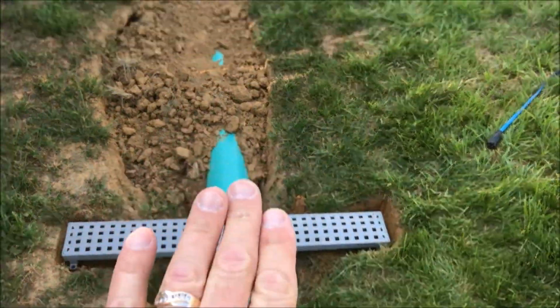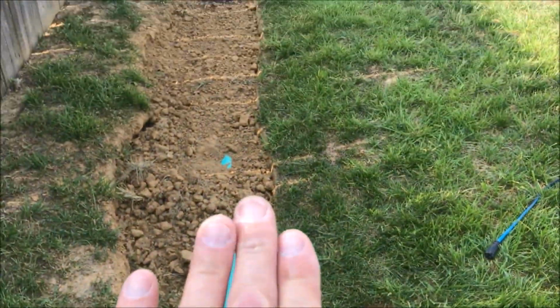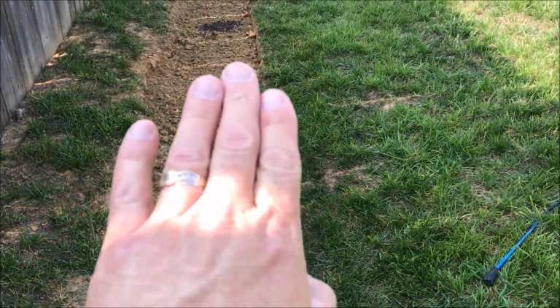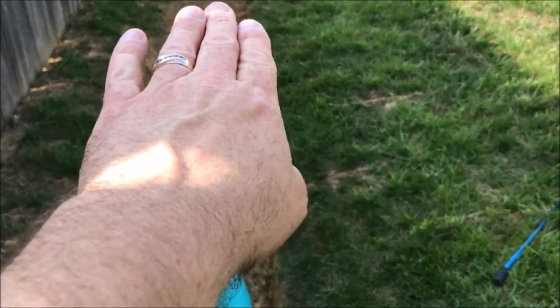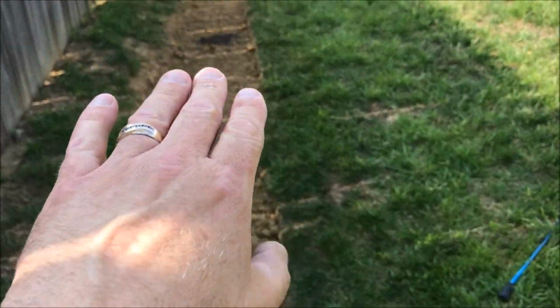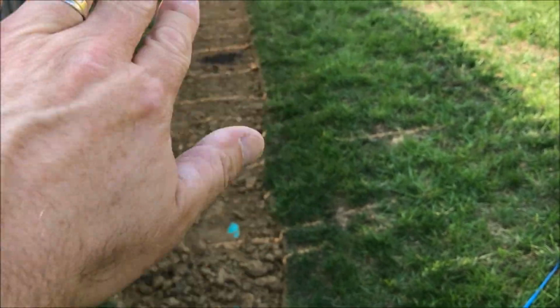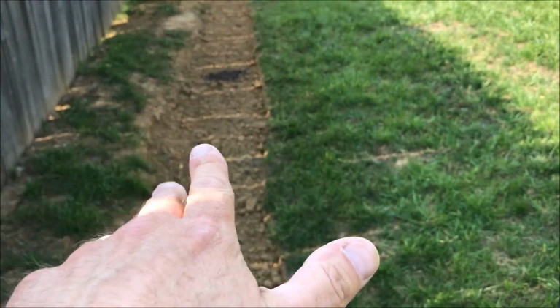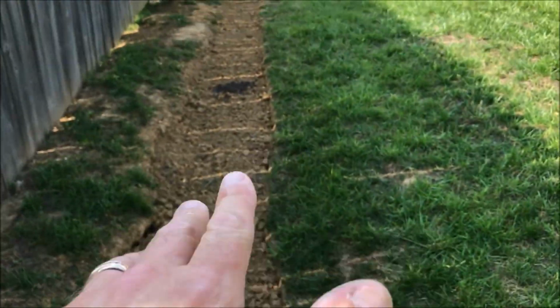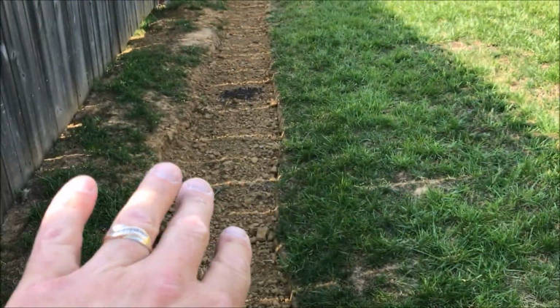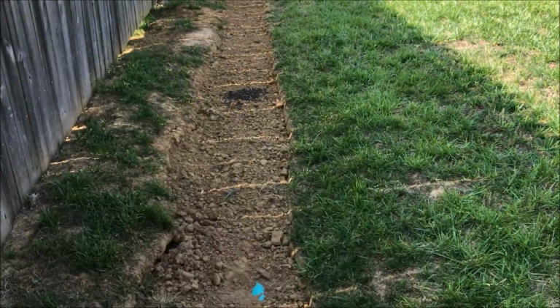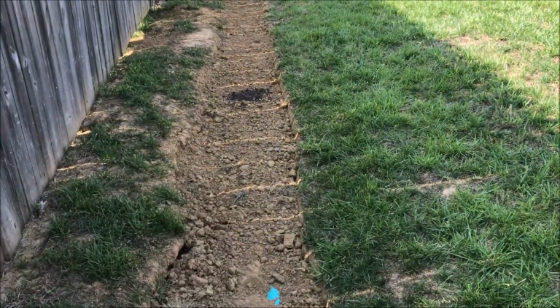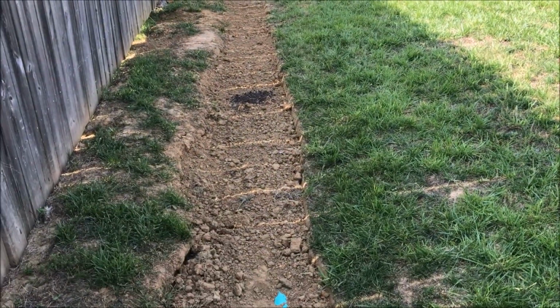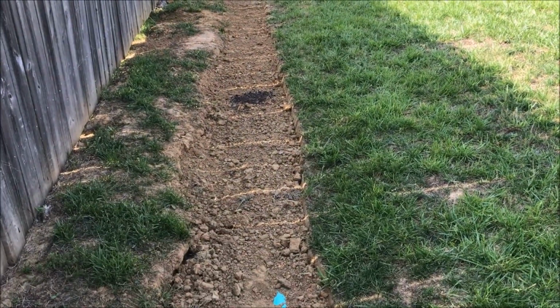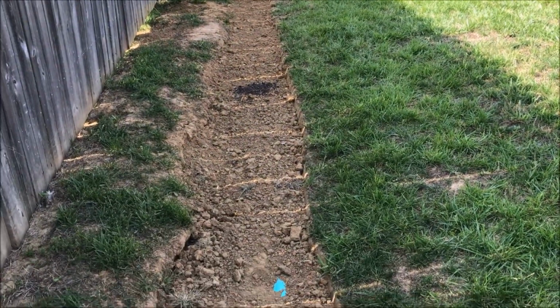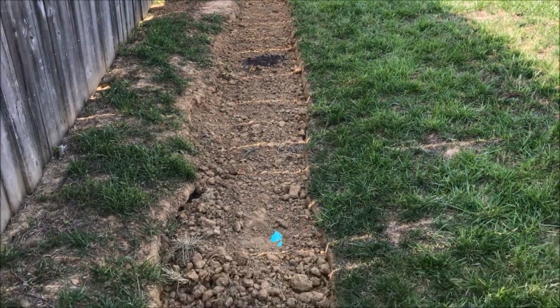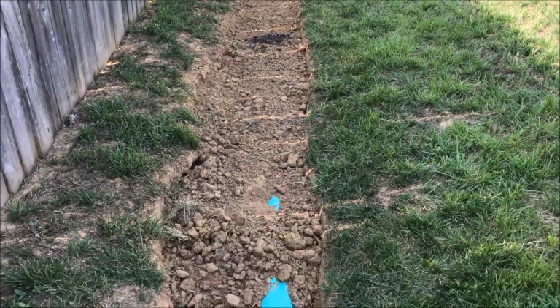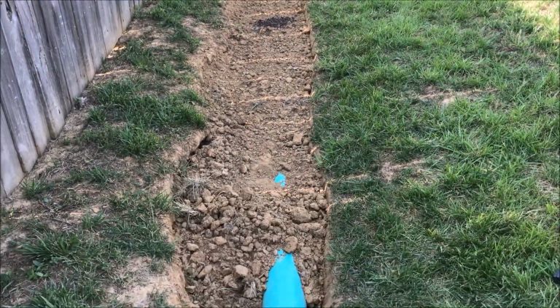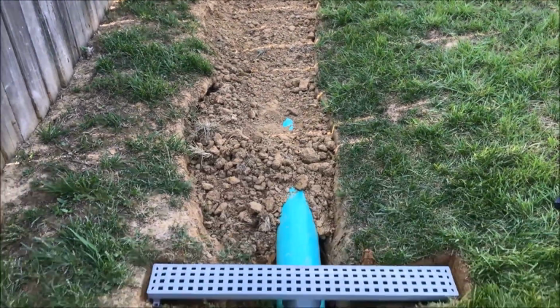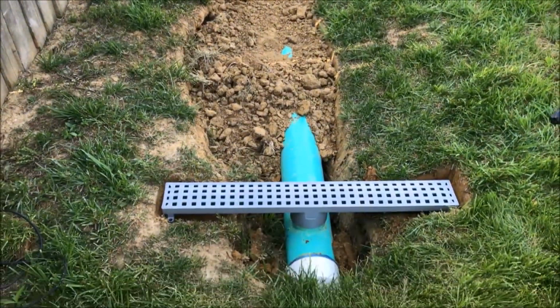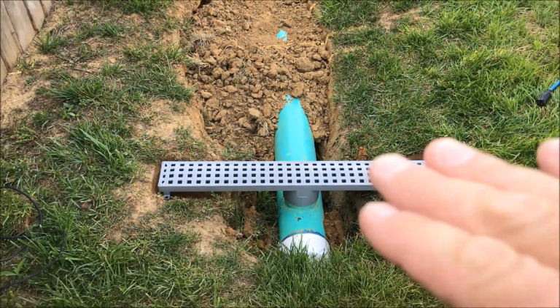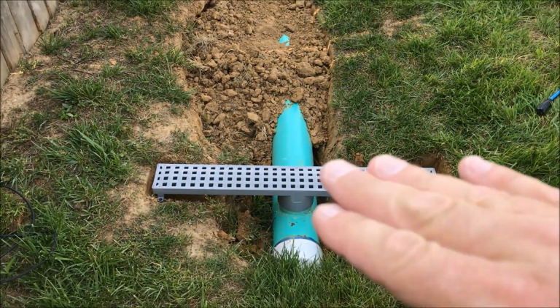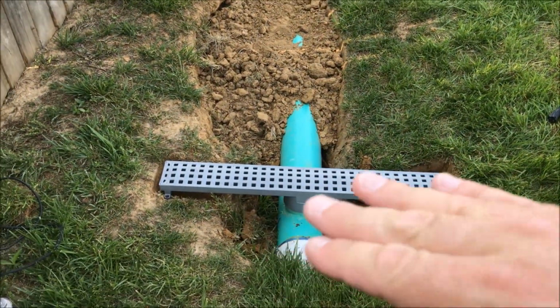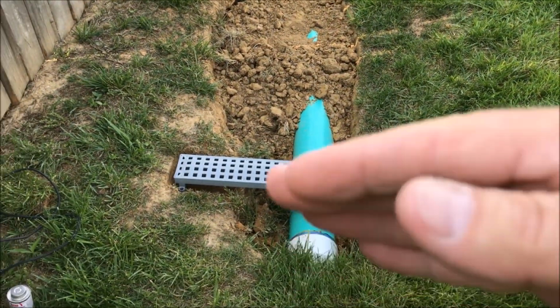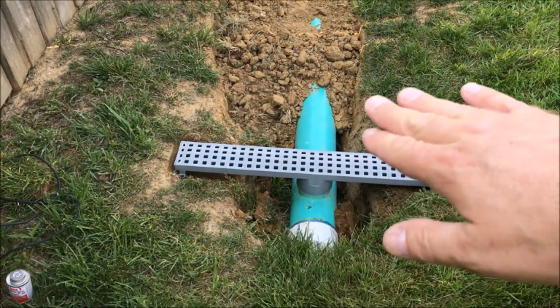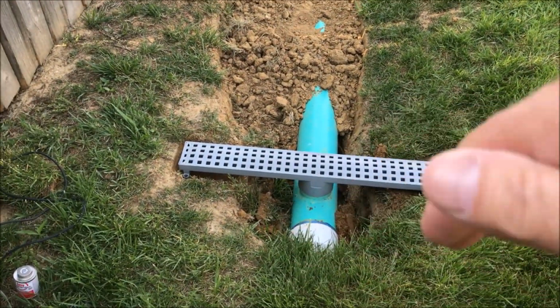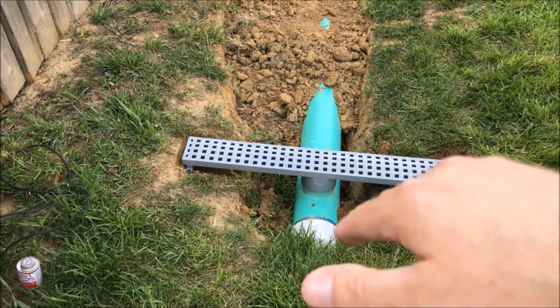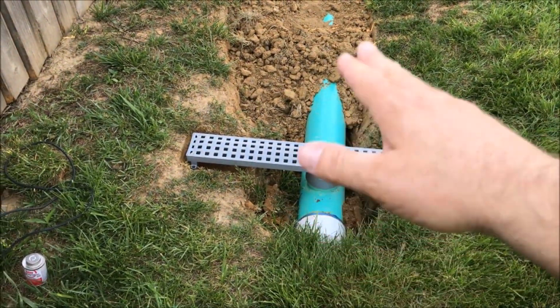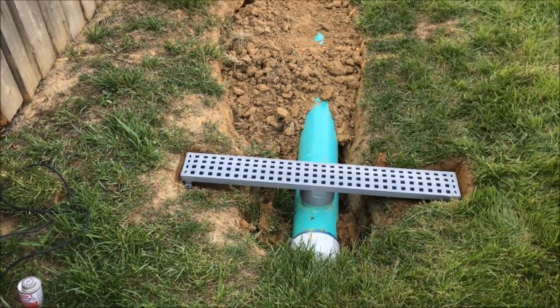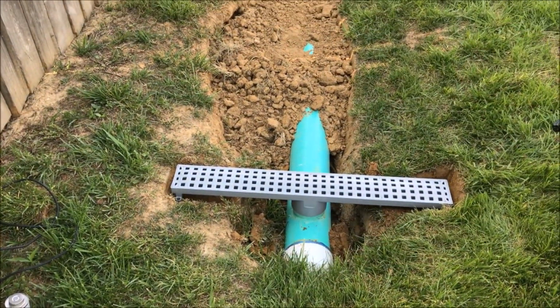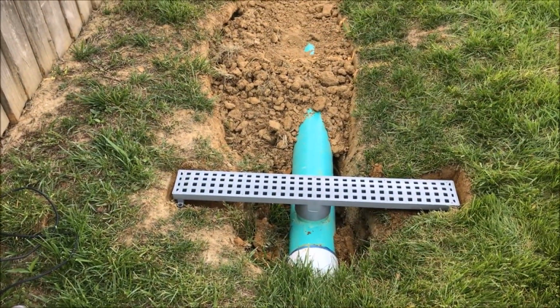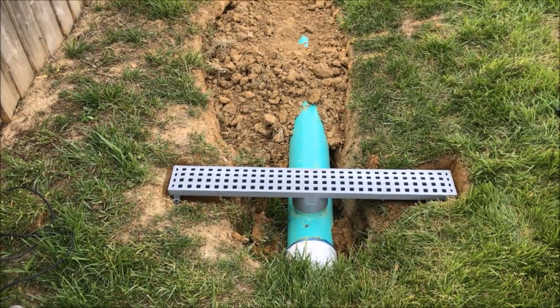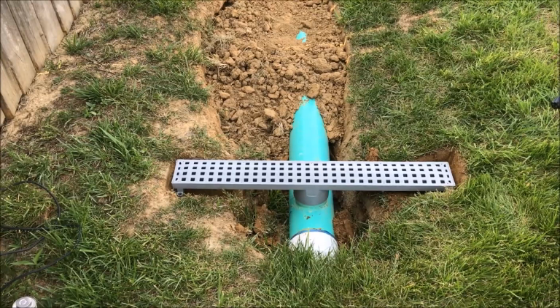Hopefully it'll wash less of this out. This used to be — oh my gosh — 10, 12 inches deep. But this is in hopes of getting some of that water into the pipe underground and to come out right at the drain.